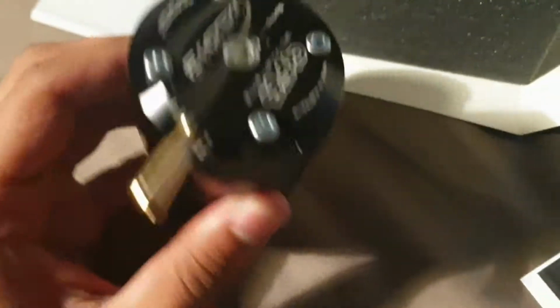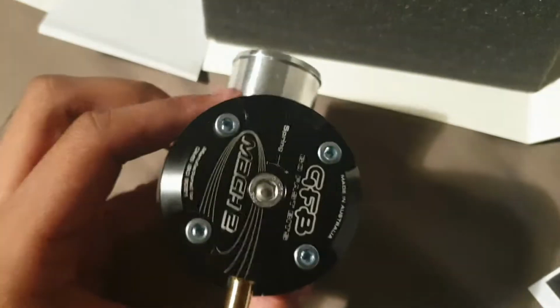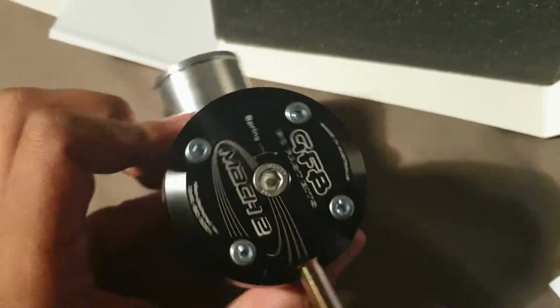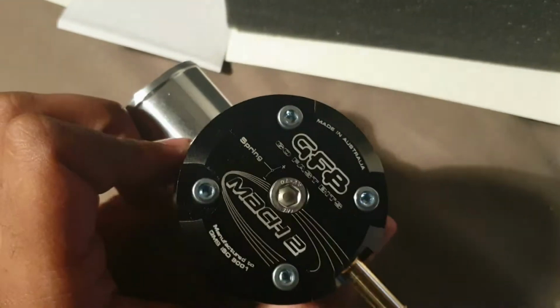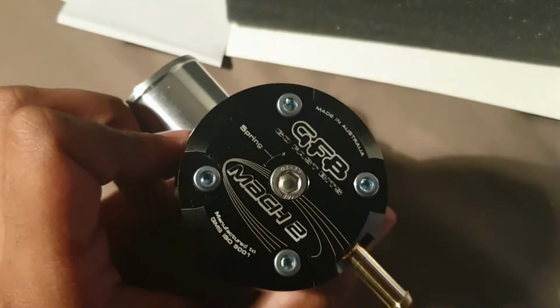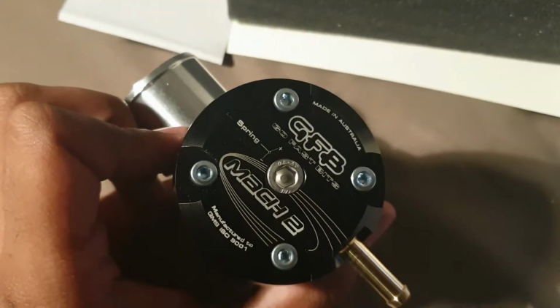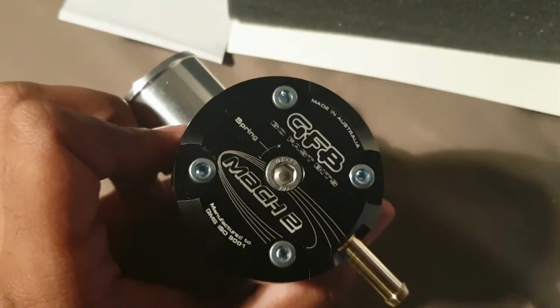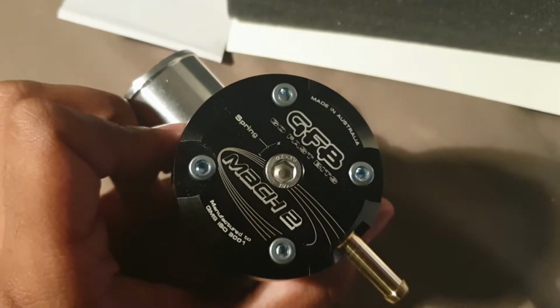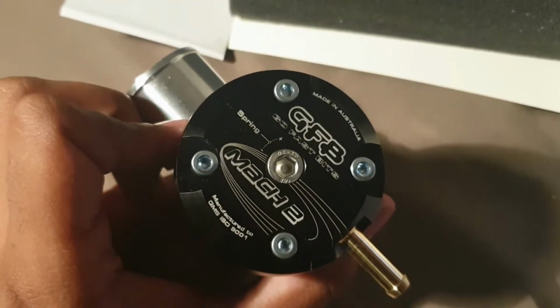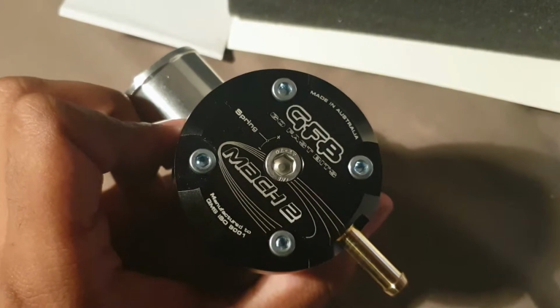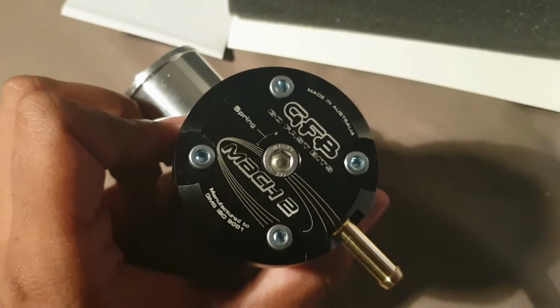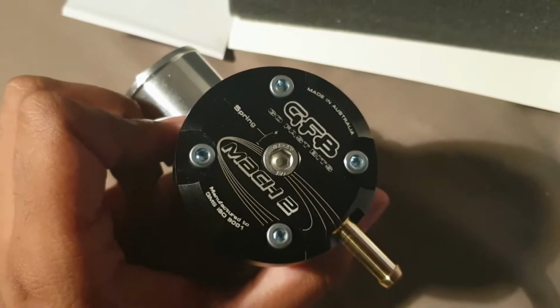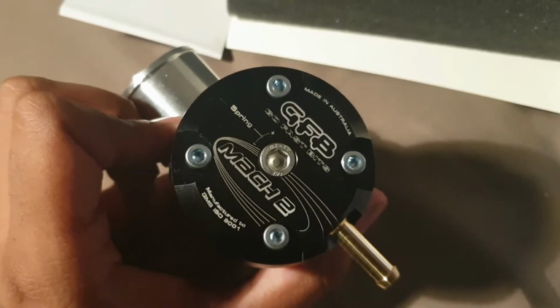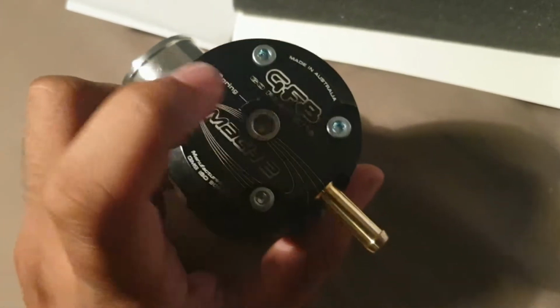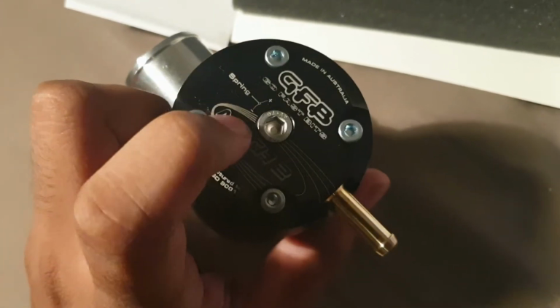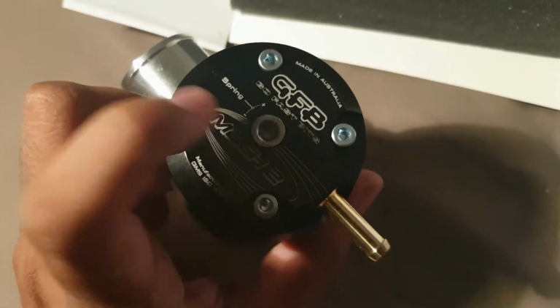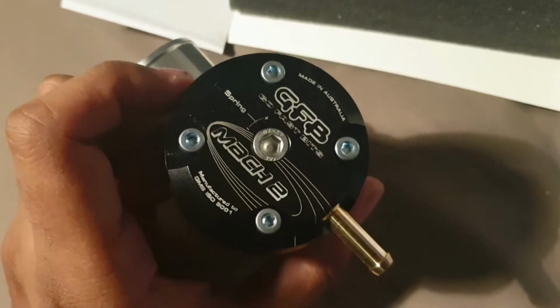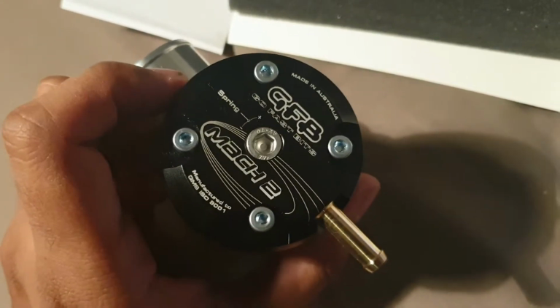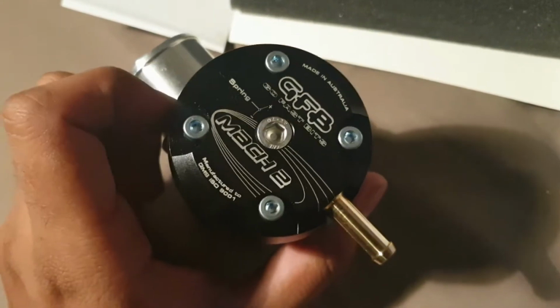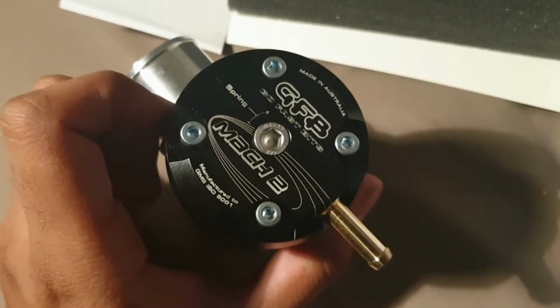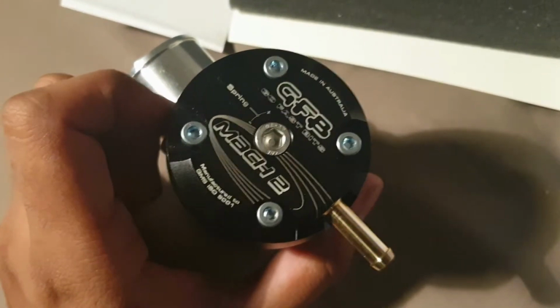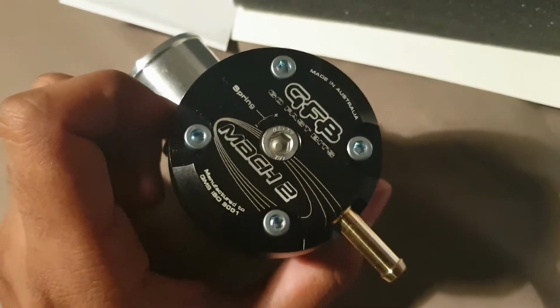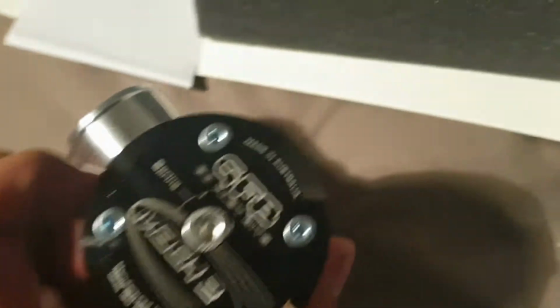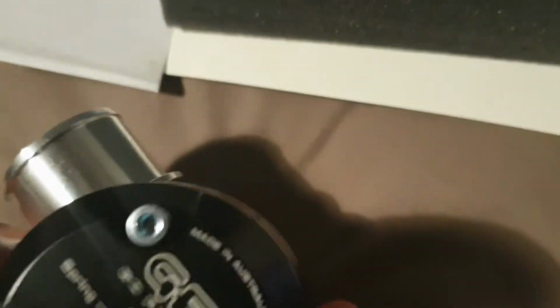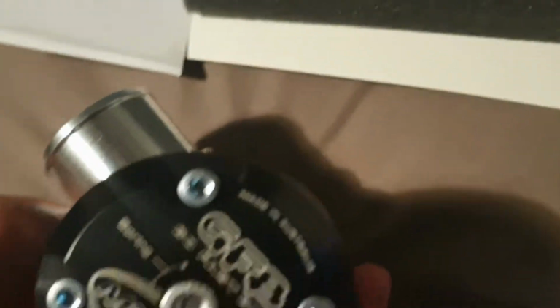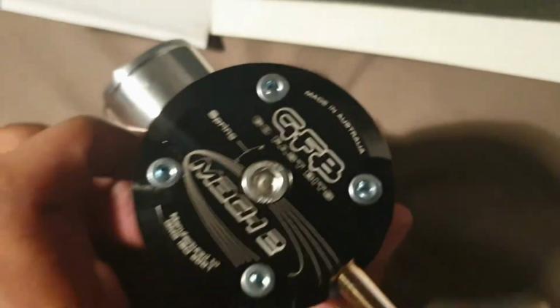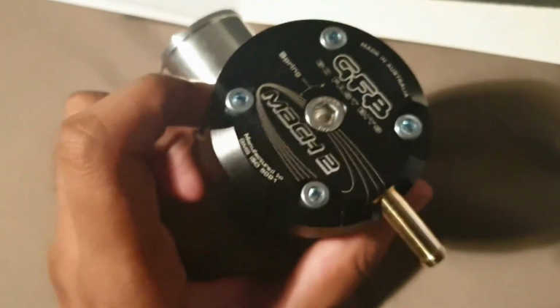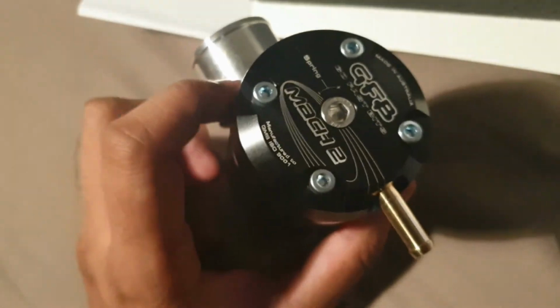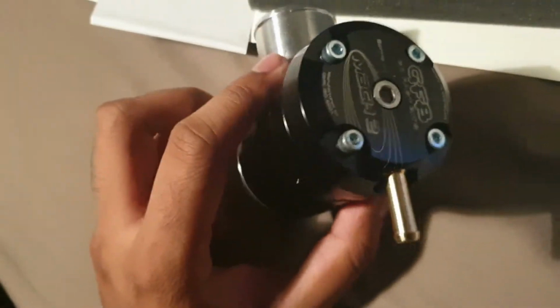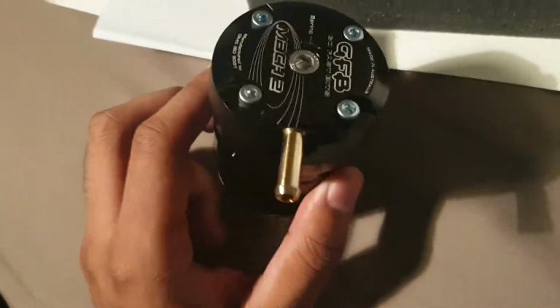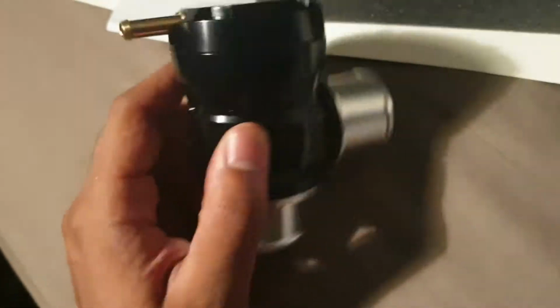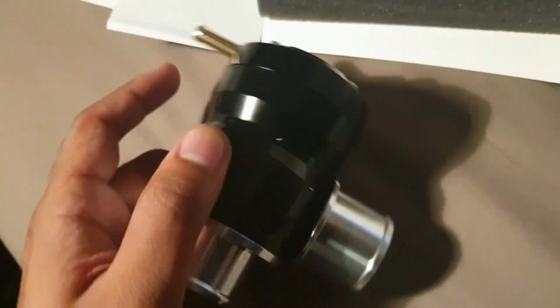You can't convert this — it's completely fixed — but you can adjust the spring preload on the top with the Allen key, which is provided. It's a really nice valve.